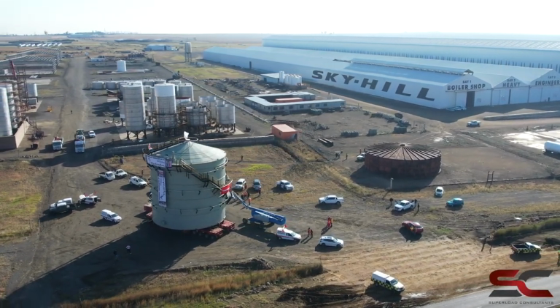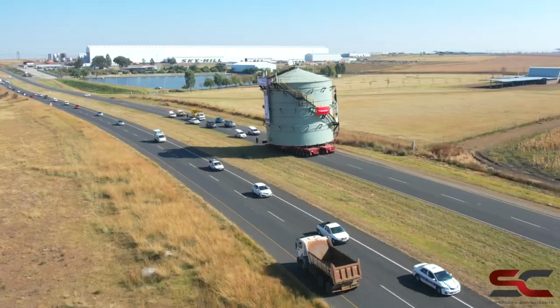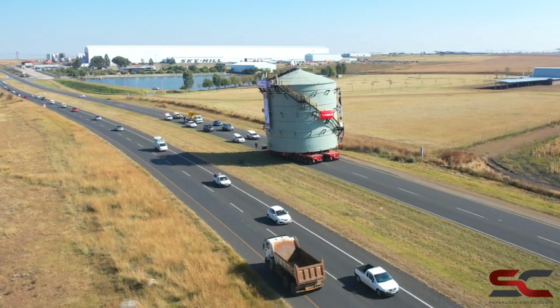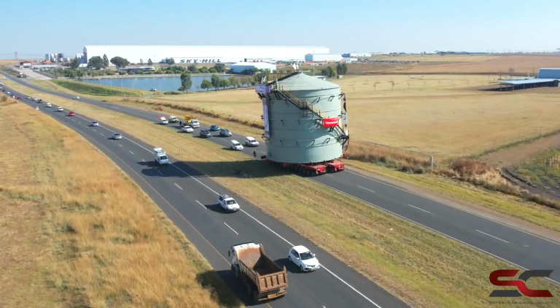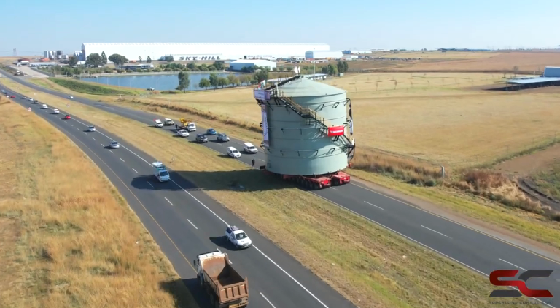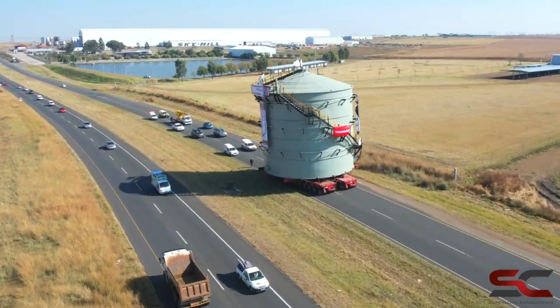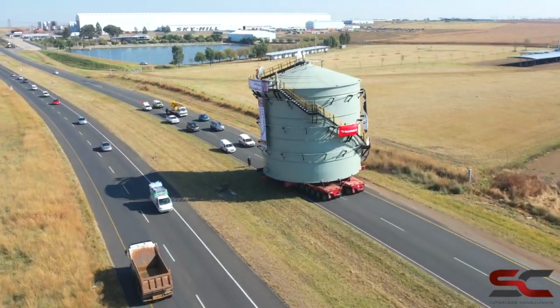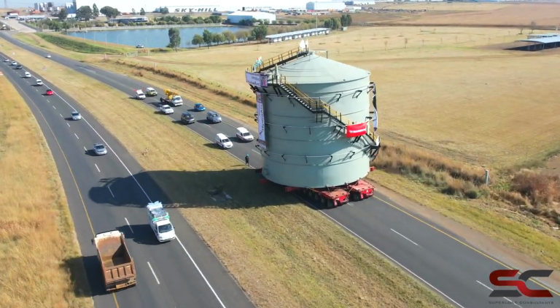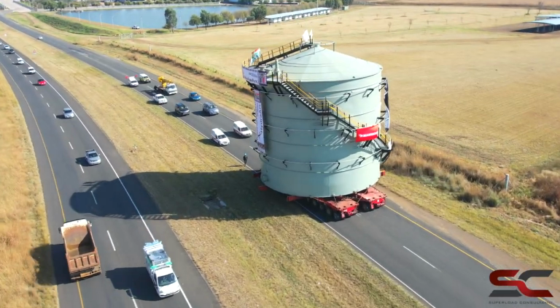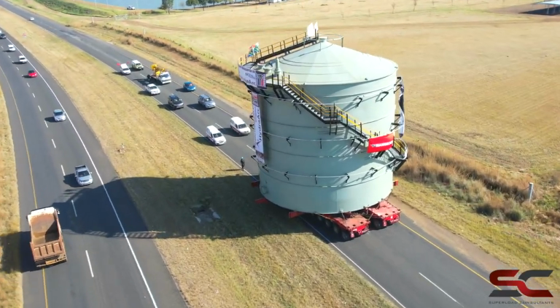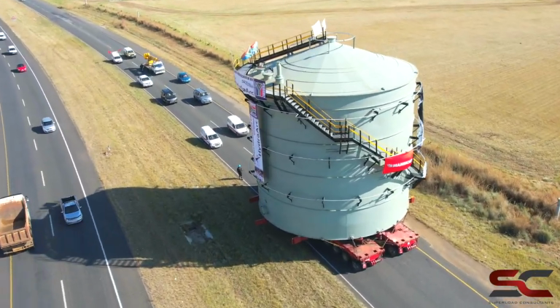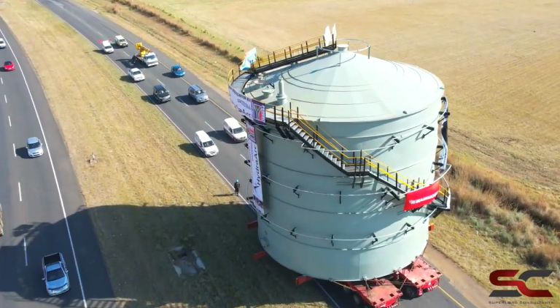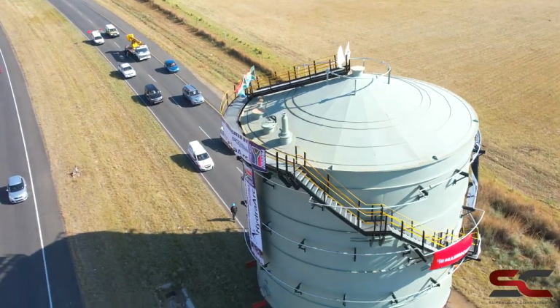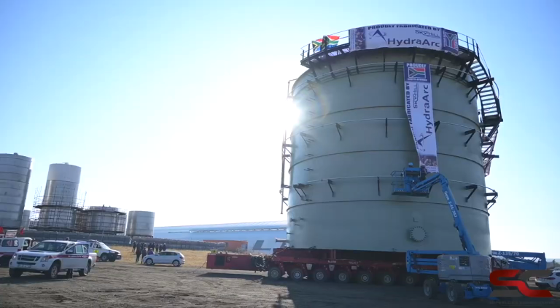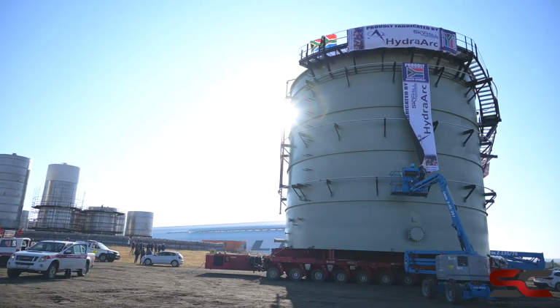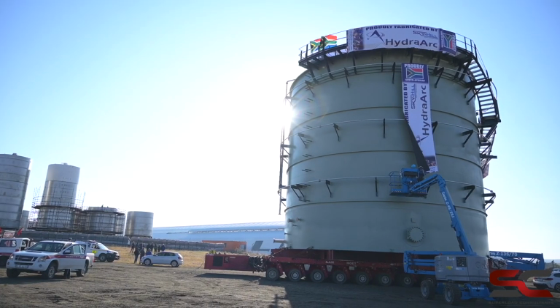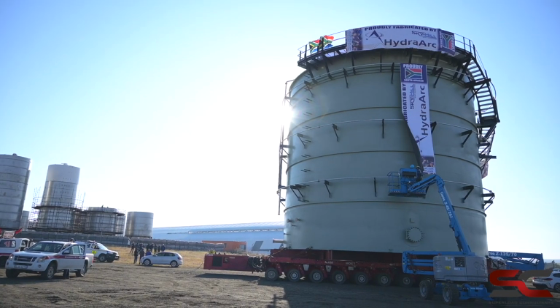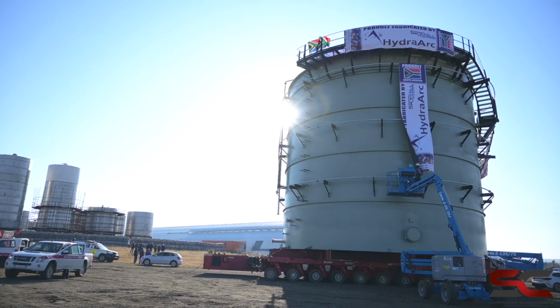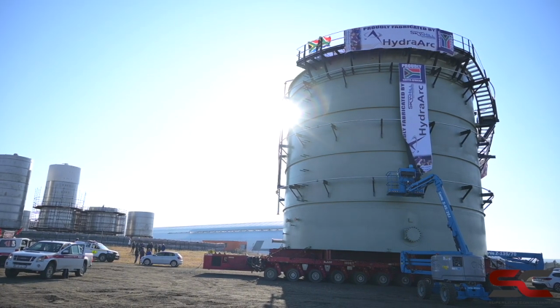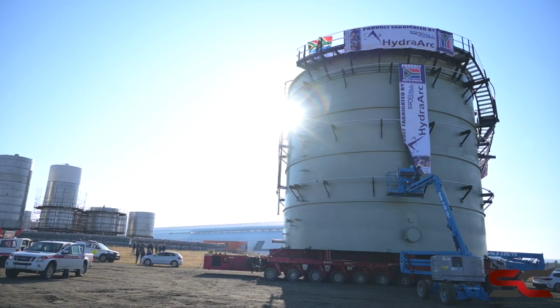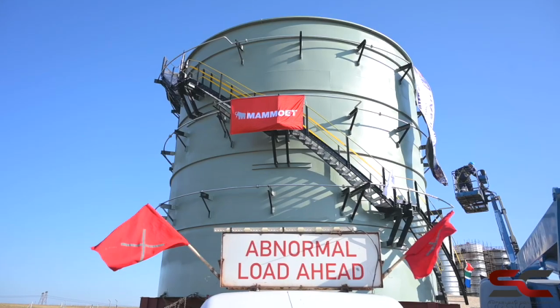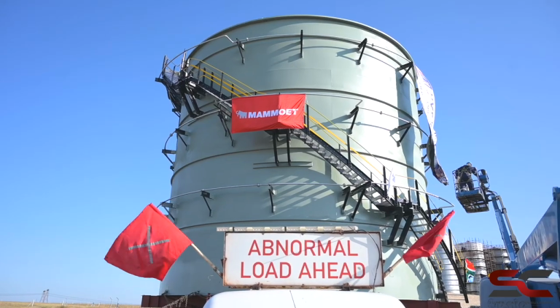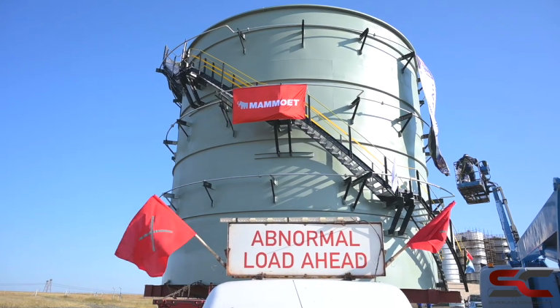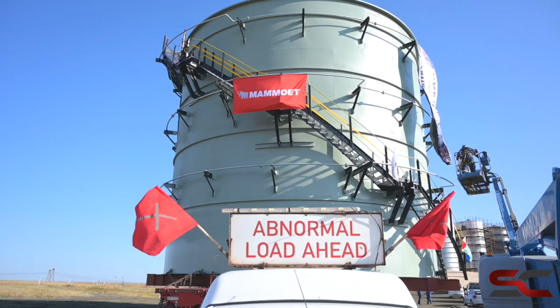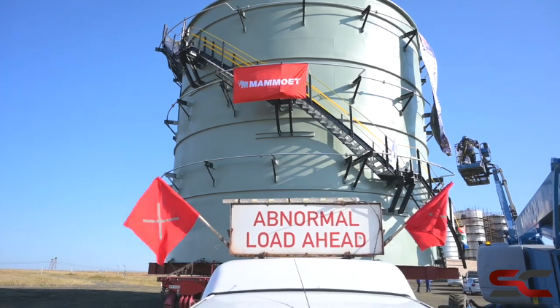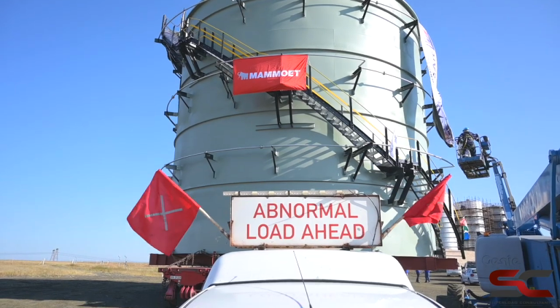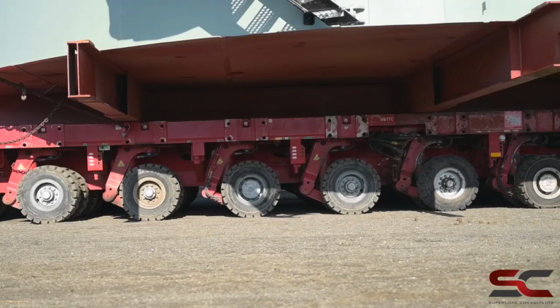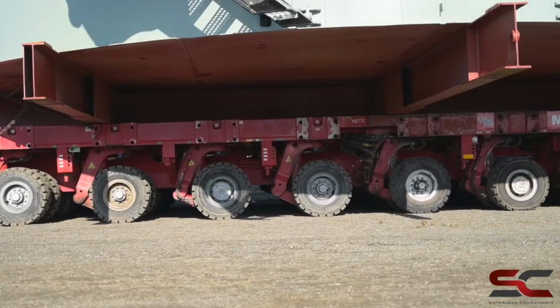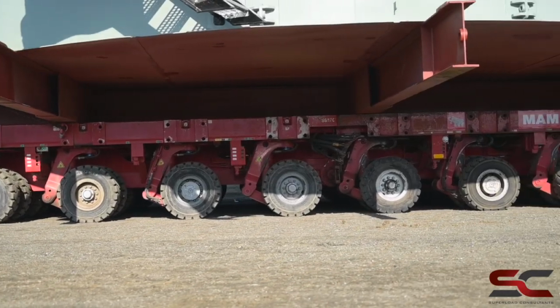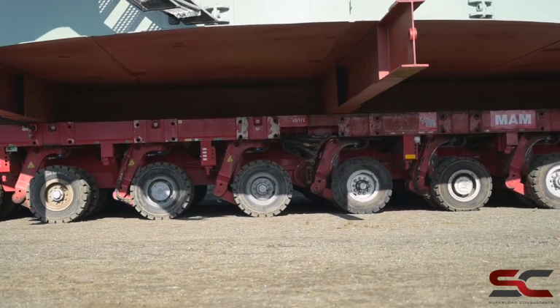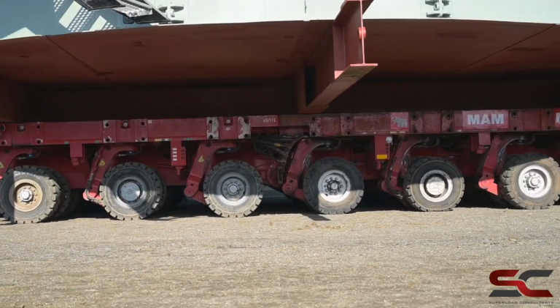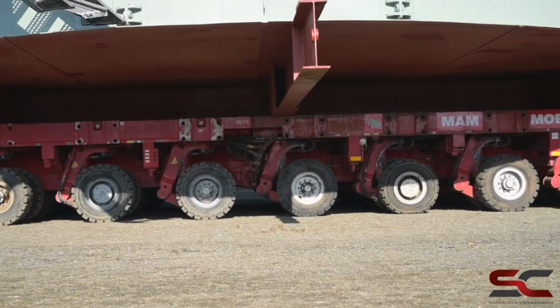This is one of the biggest loads that we've ever transported on national roads in South Africa. The width of this load is 15.8 meters wide. It's a 70 ton load and it's got a total height, including the trailer, of 17.5 meters.